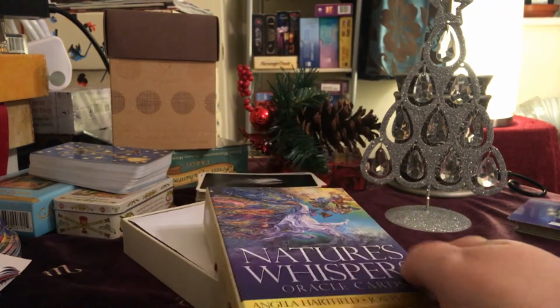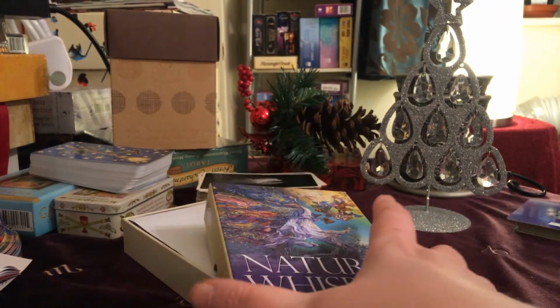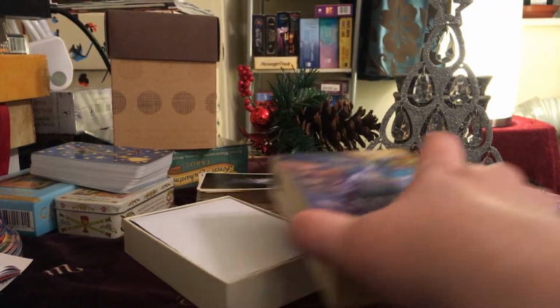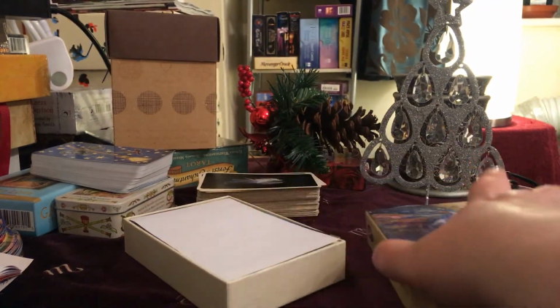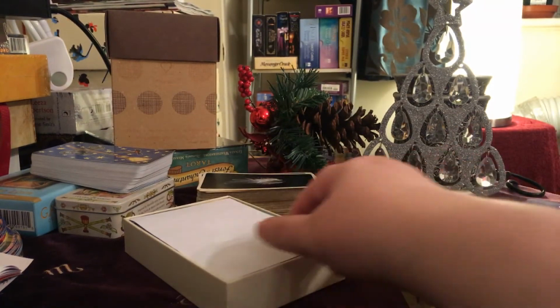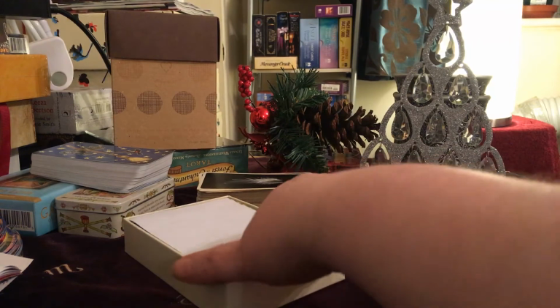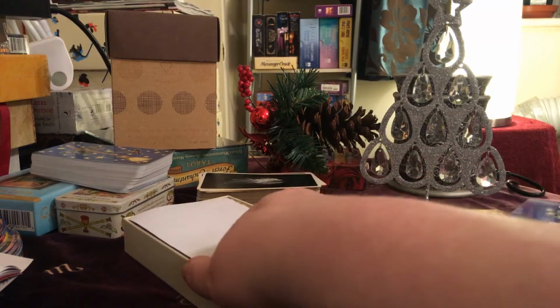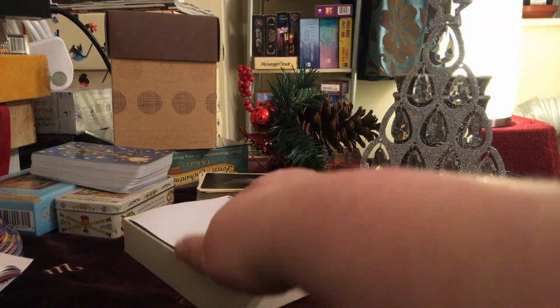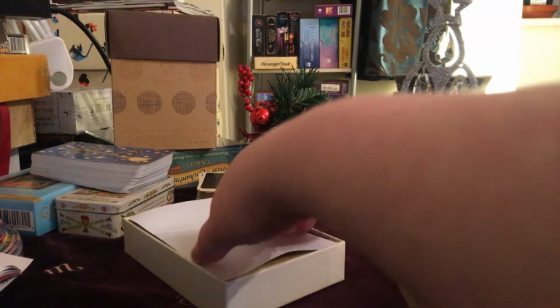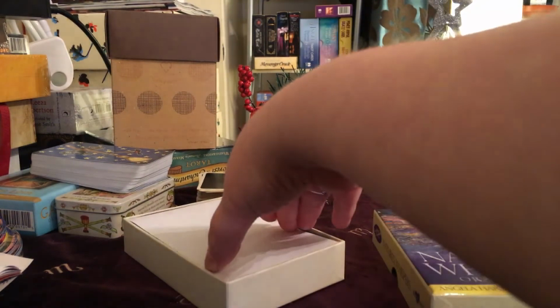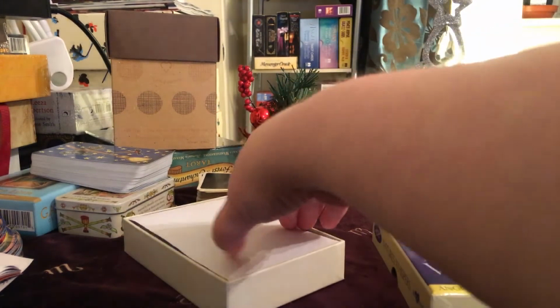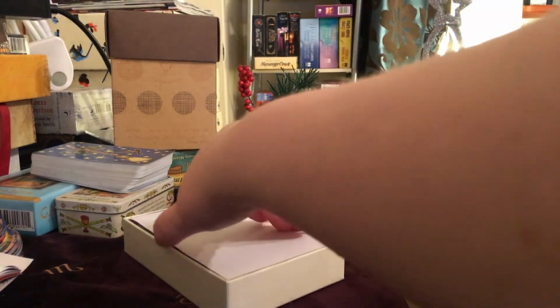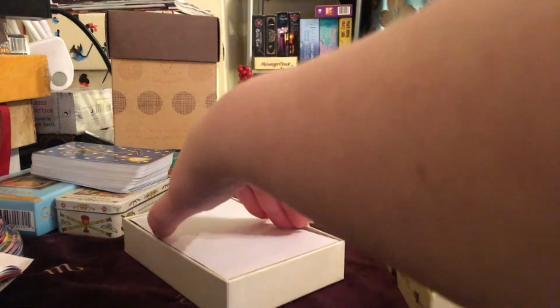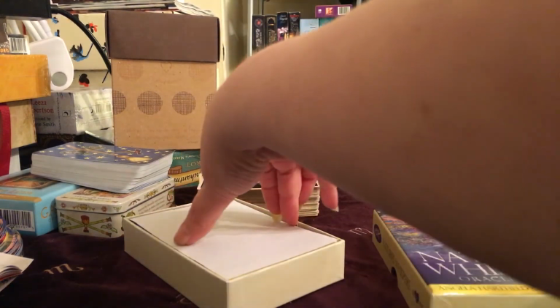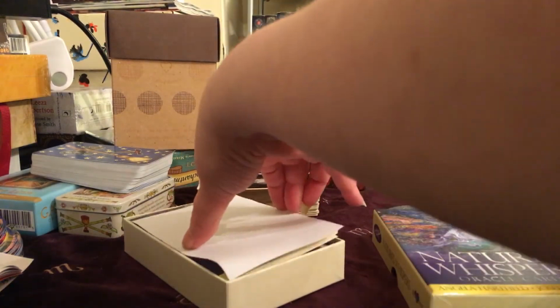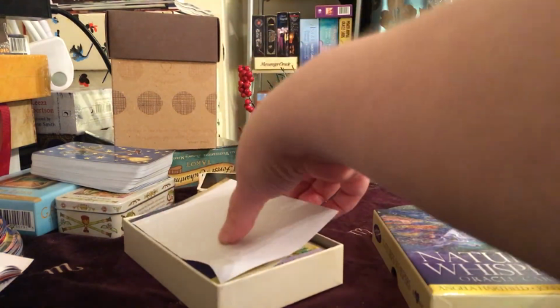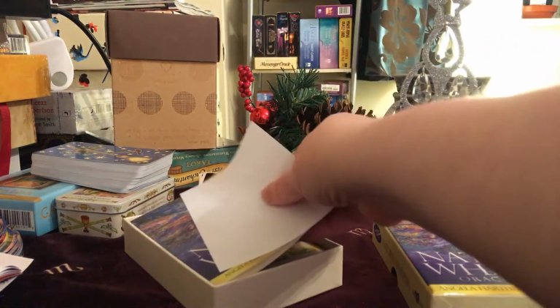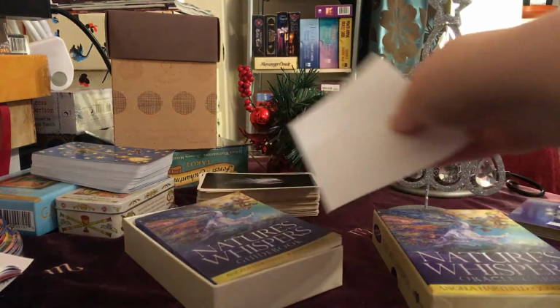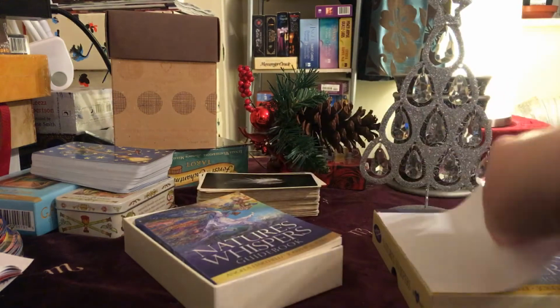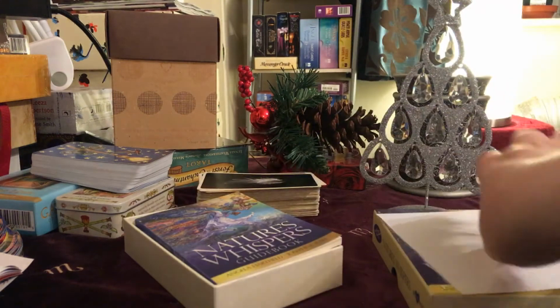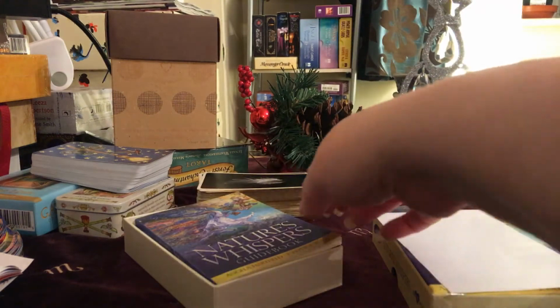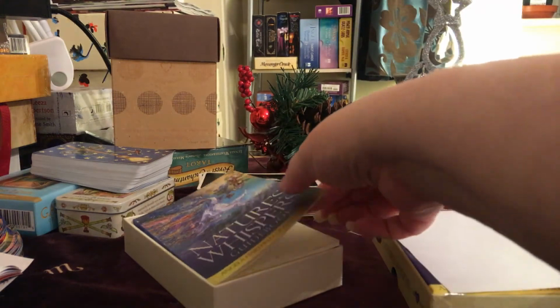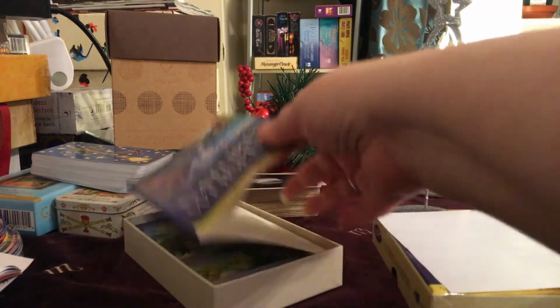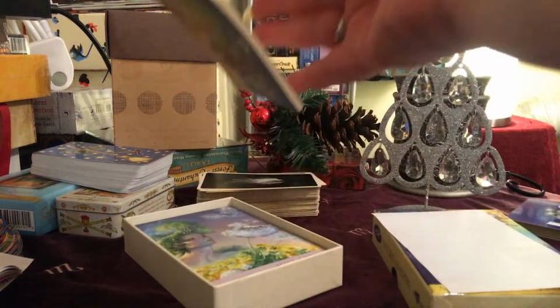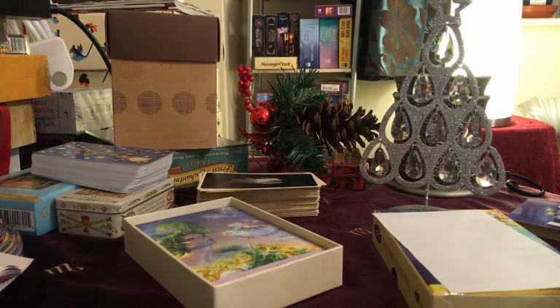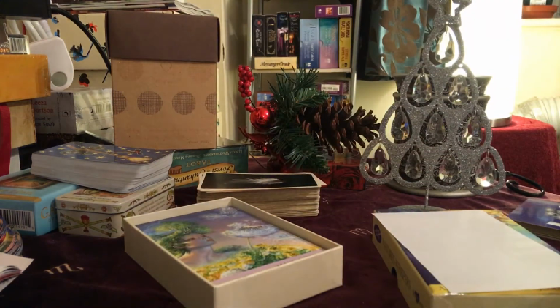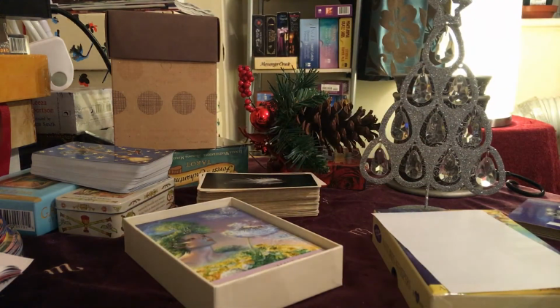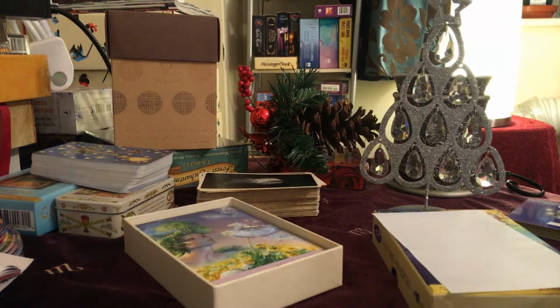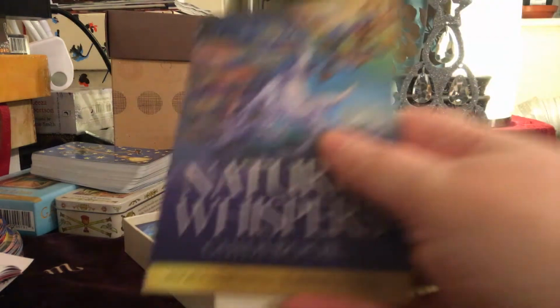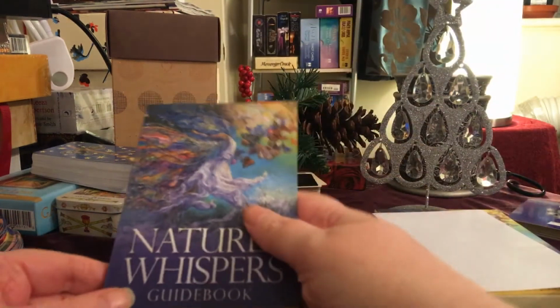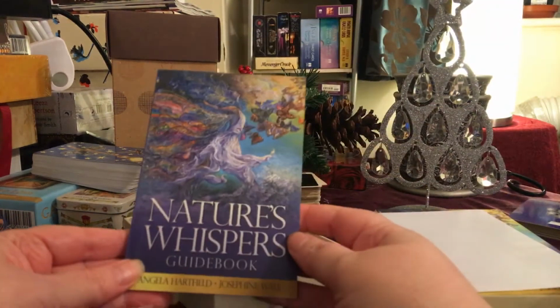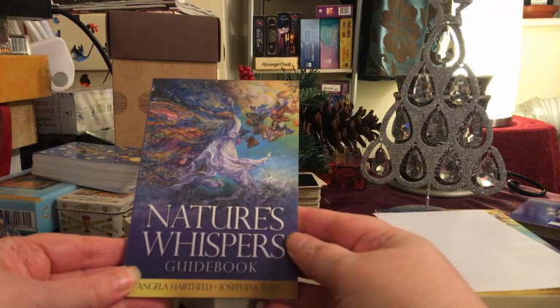This is Nature's Whispers Oracle Cards by Angela Hartfield and Josephine Wall. So that's the box. Then we have this little piece of paper in here — not quite sure what this does, but it's there. And then we have a little guidebook.